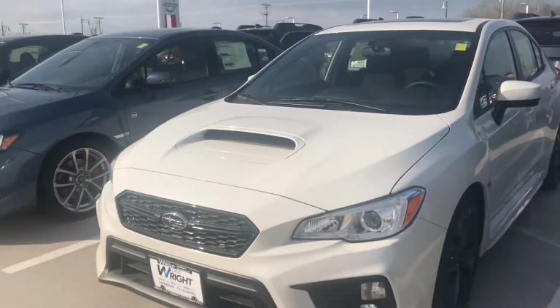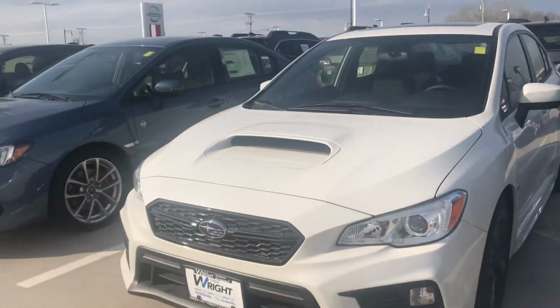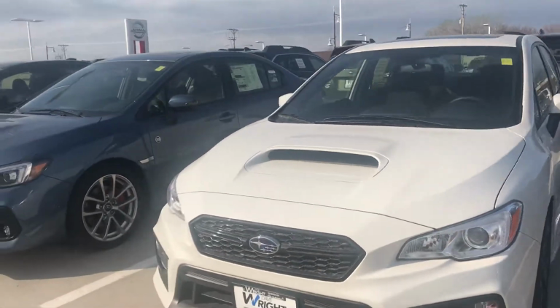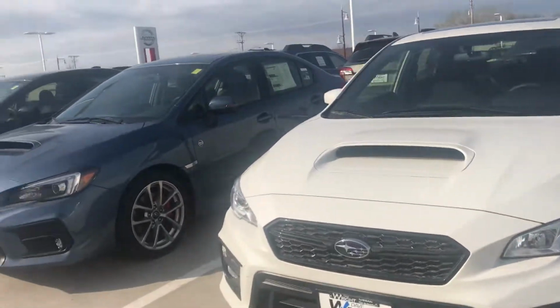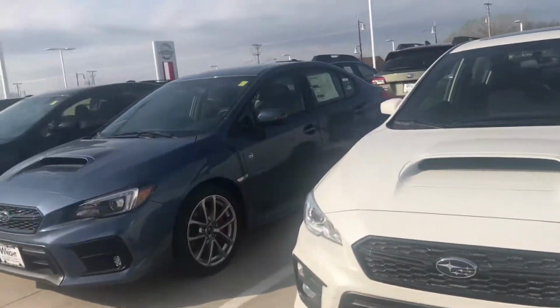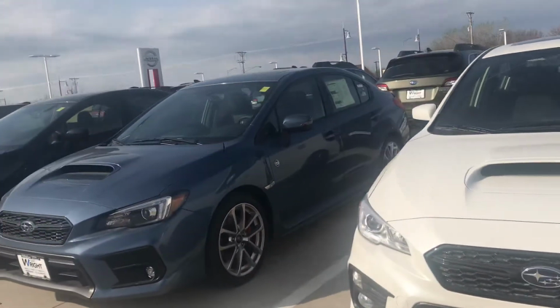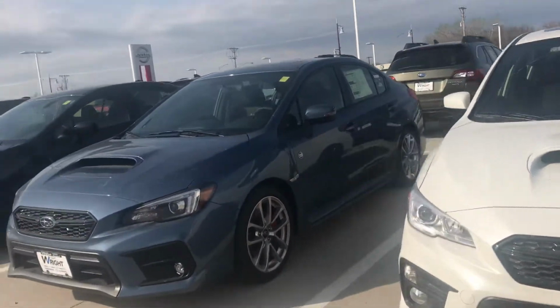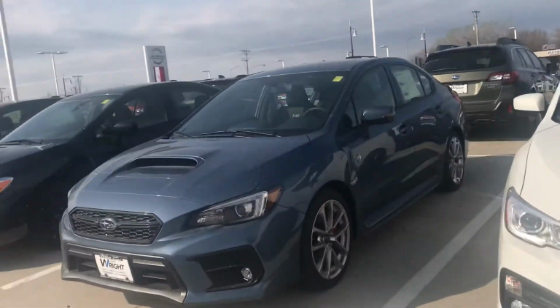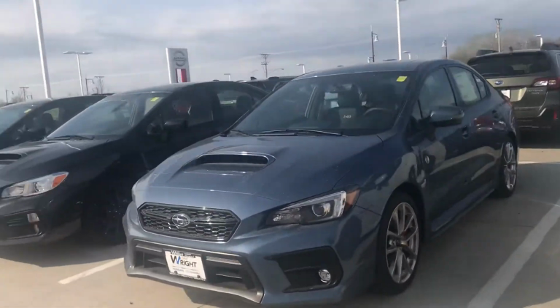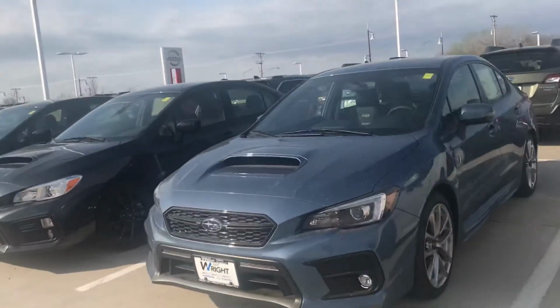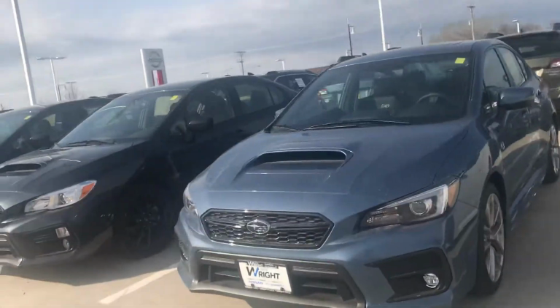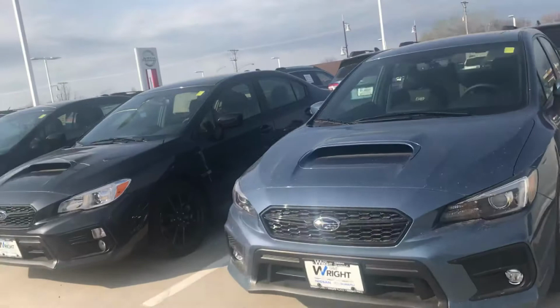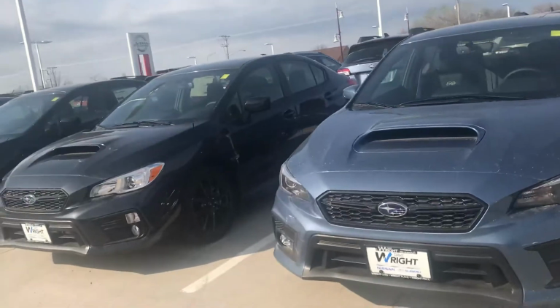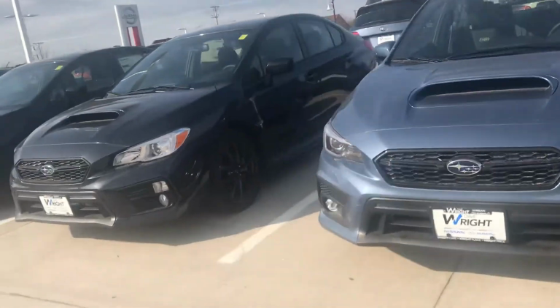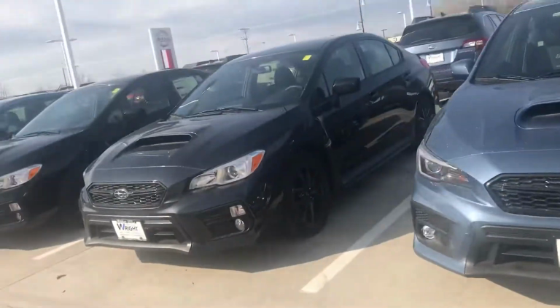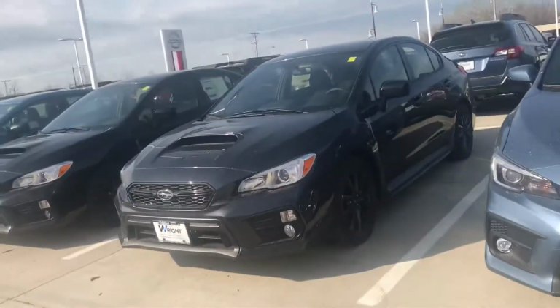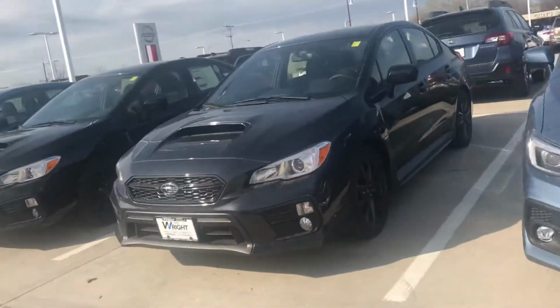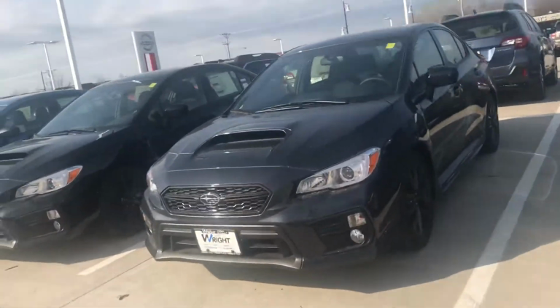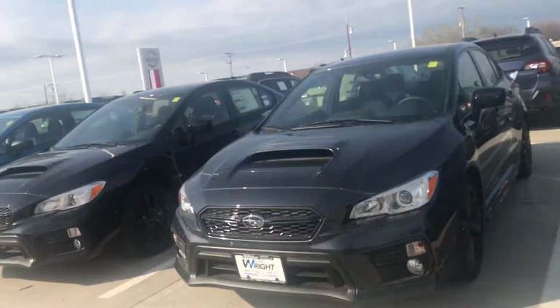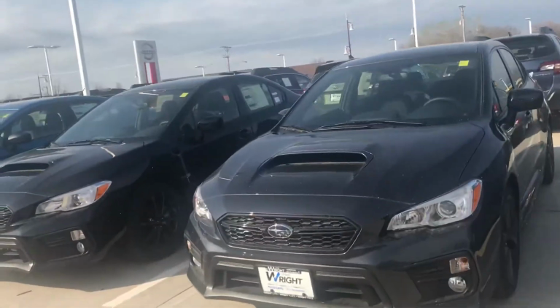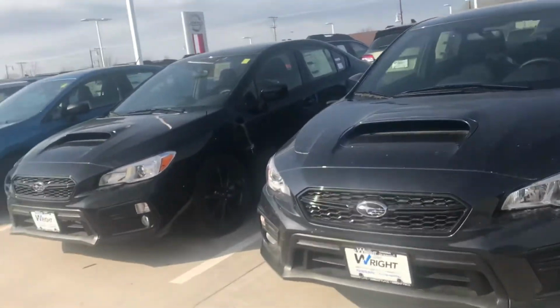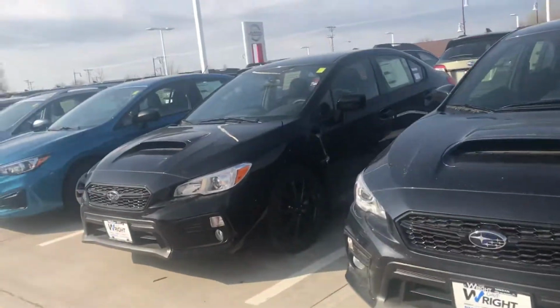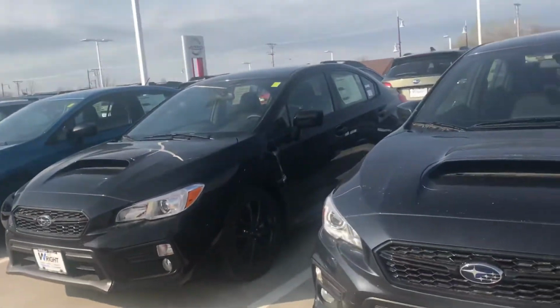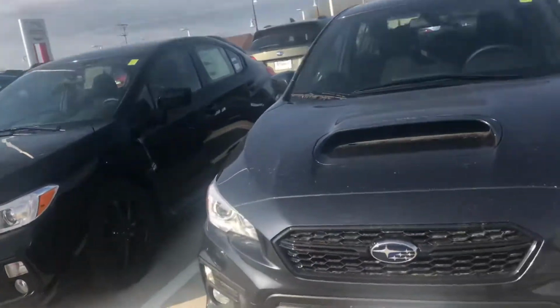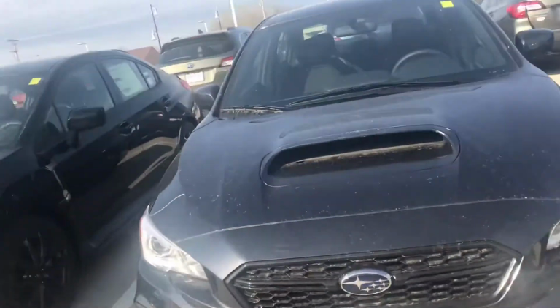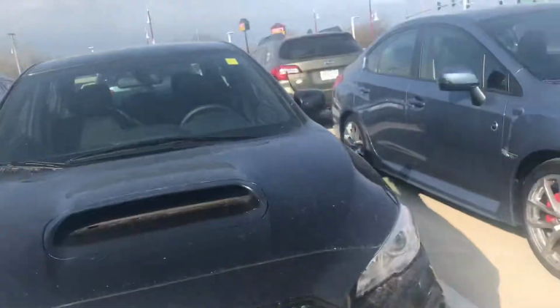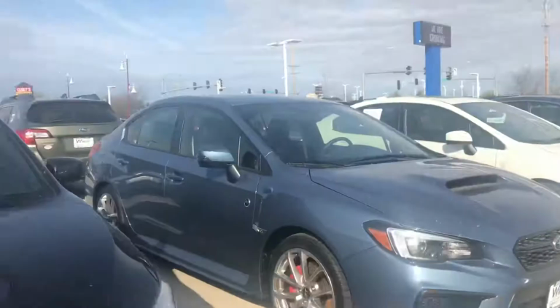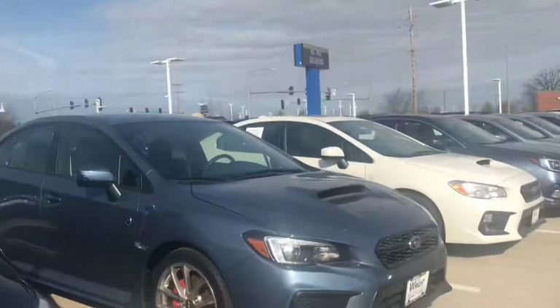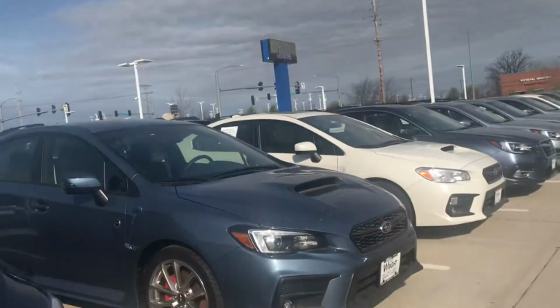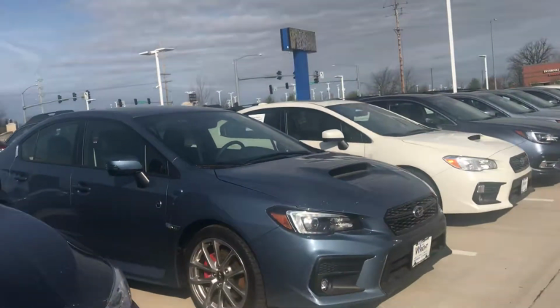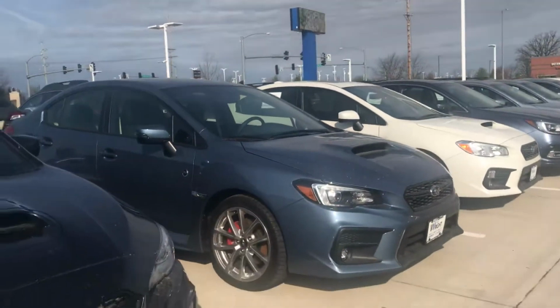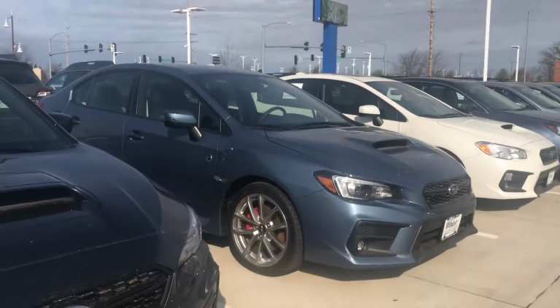Hey, it's Tommy McCoolton from Dave Wright Nissan Subaru. Hey, Ron, I just wanted to check up on you. I saw that you put in a request to look at a Subaru WRX, and I'm so glad you did because these are some of my favorite cars.